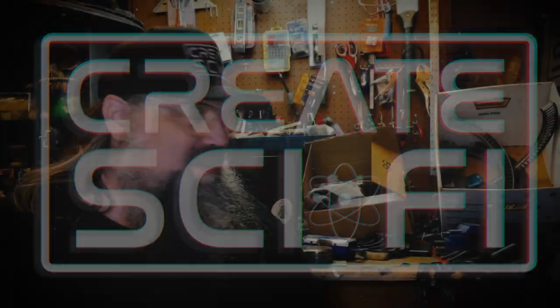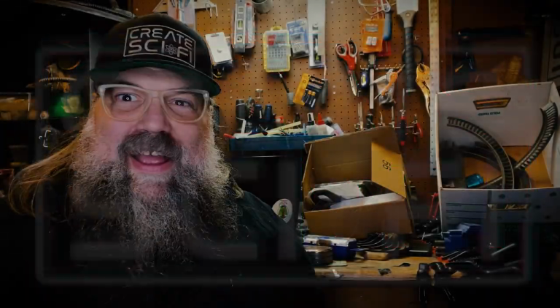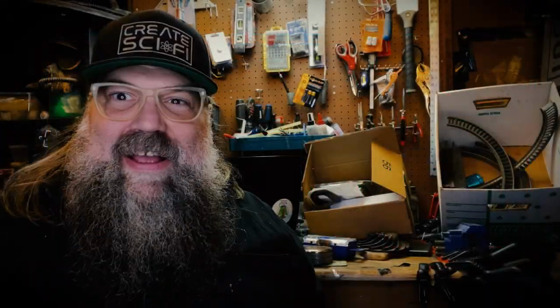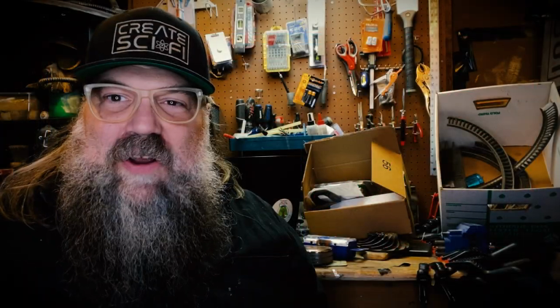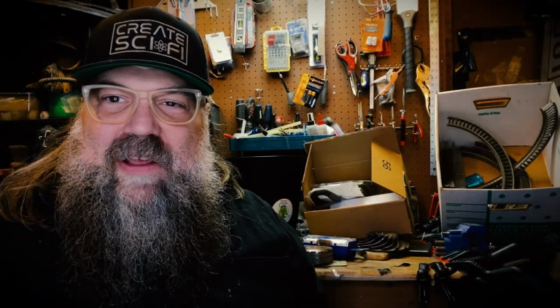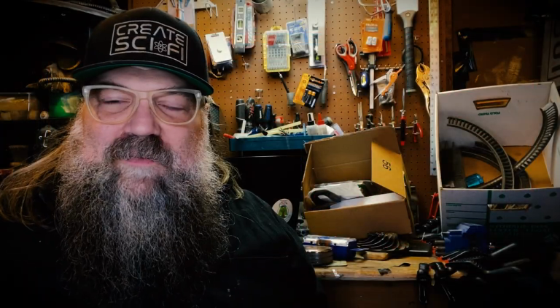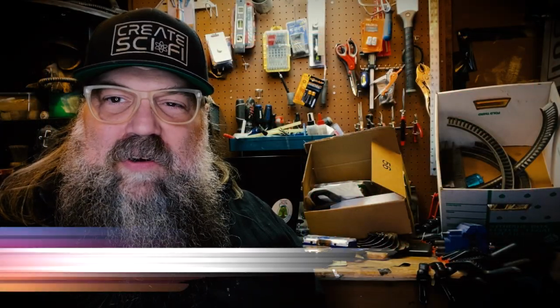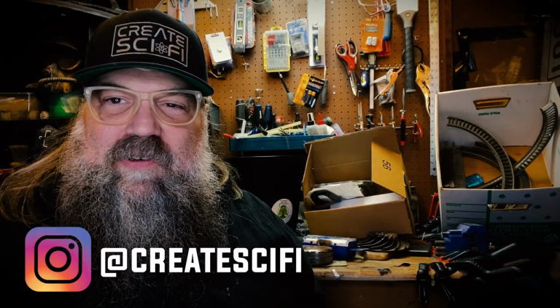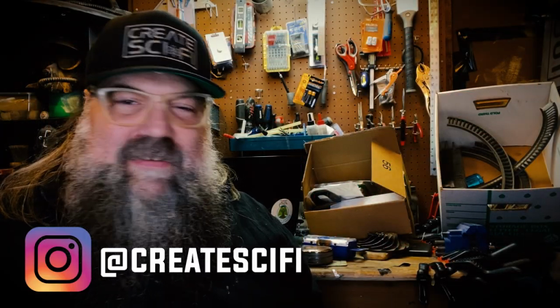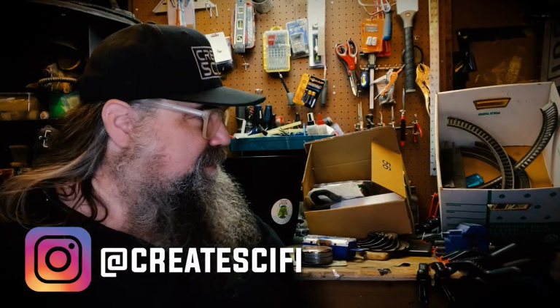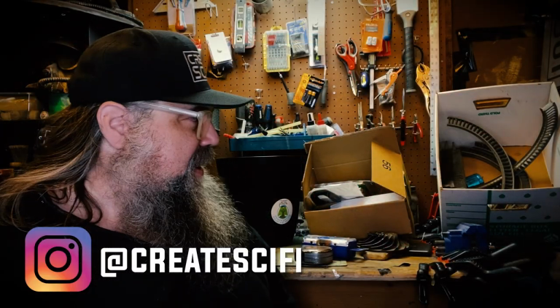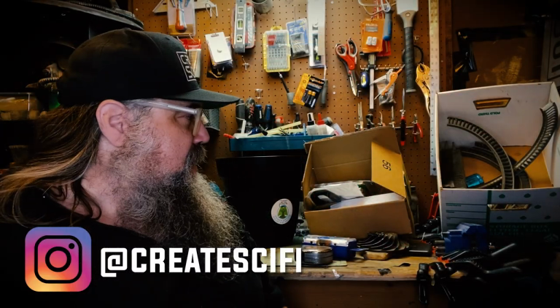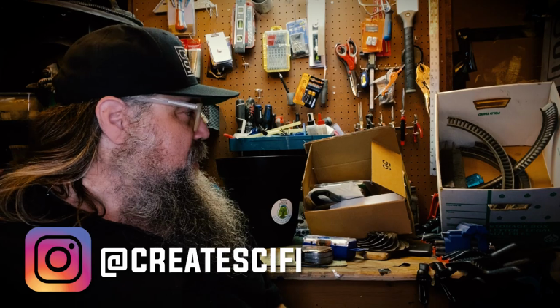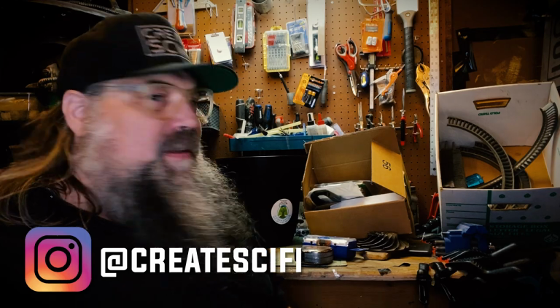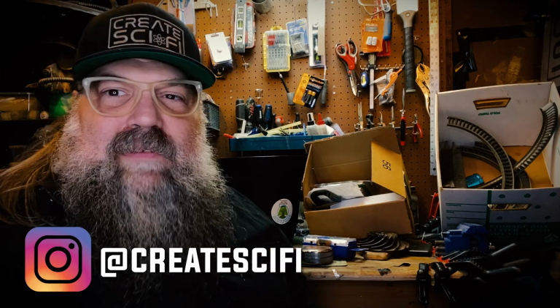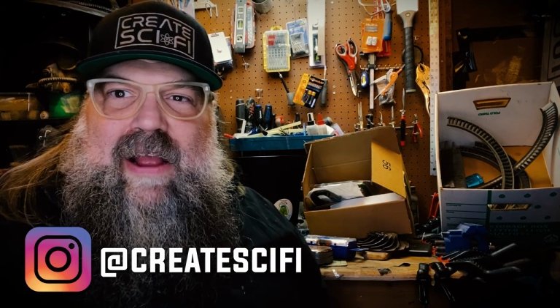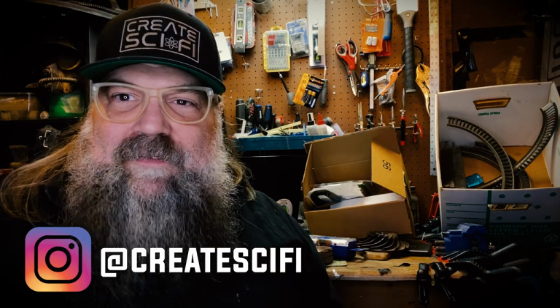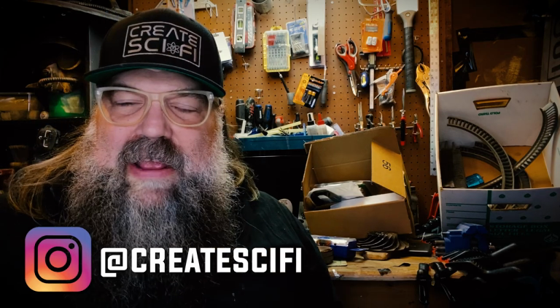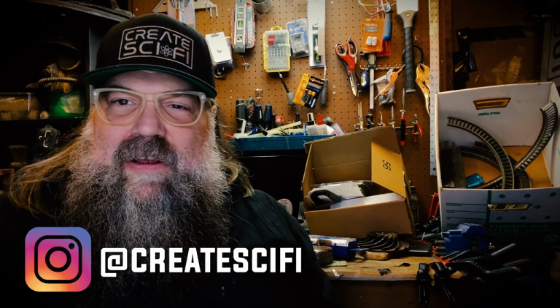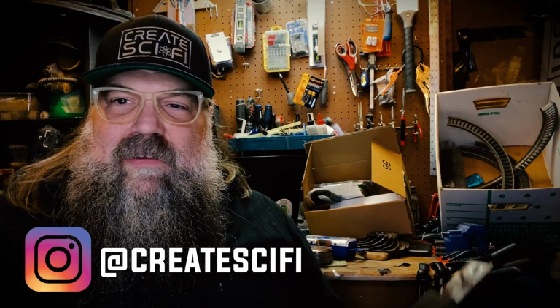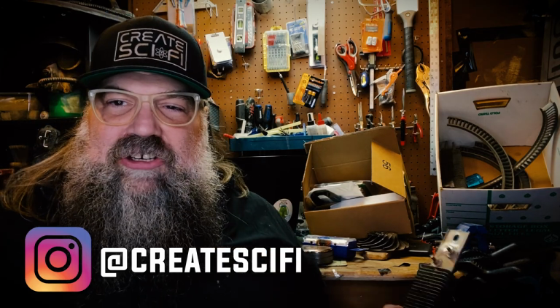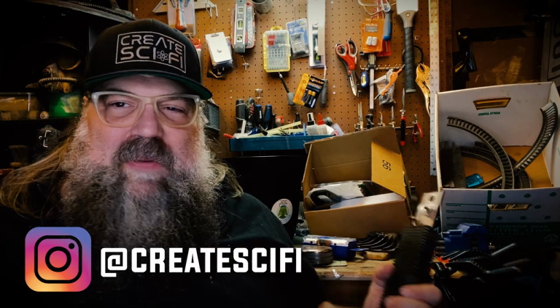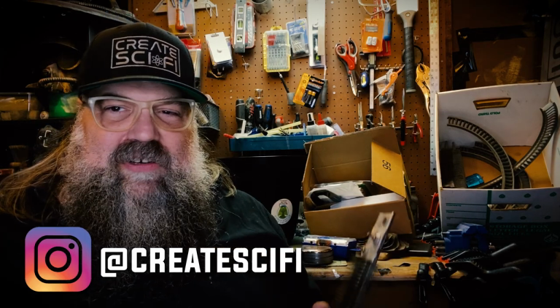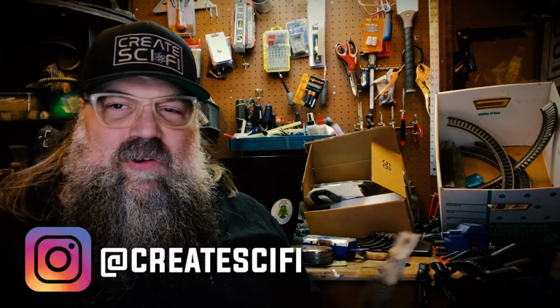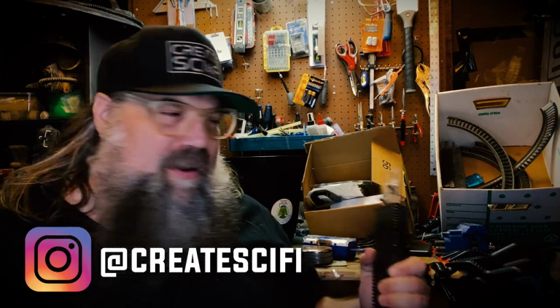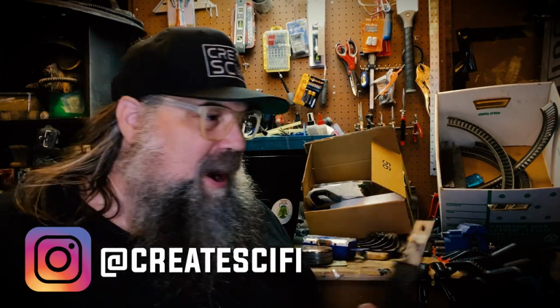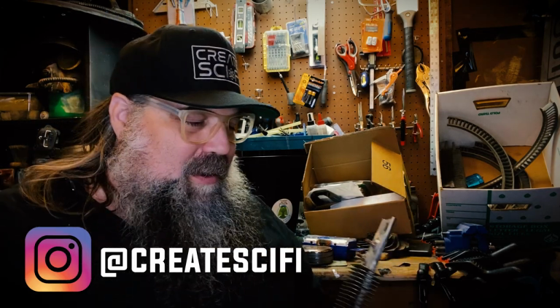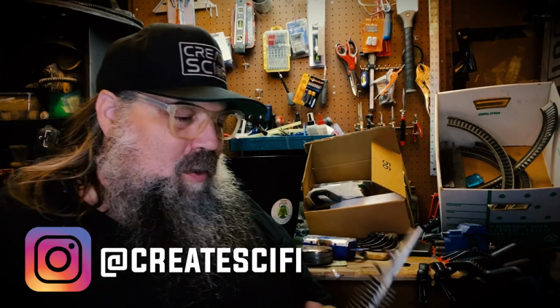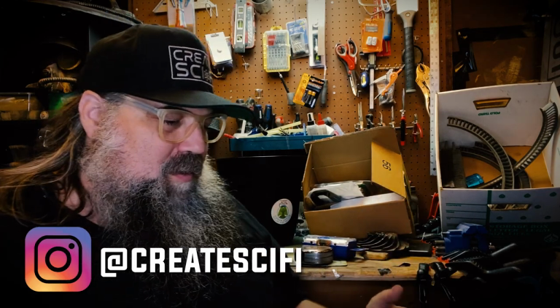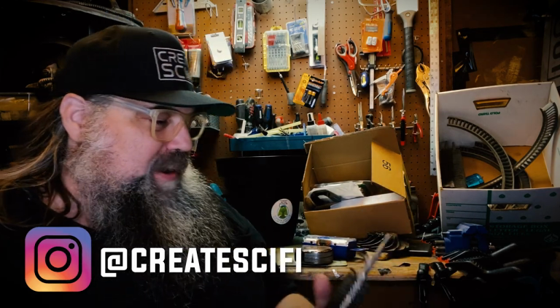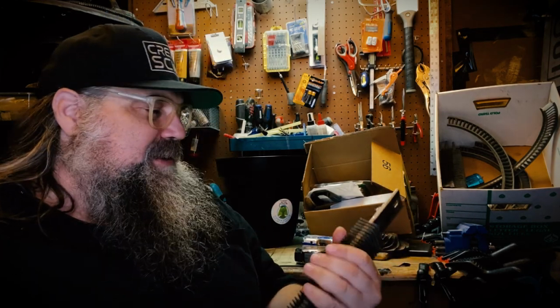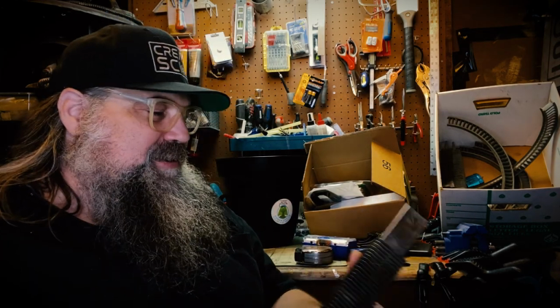Hey, how's it going? Anthony Farall here at Create Sci-Fi. I have to make a ship engine, a nuclear power core, a reactor engine.